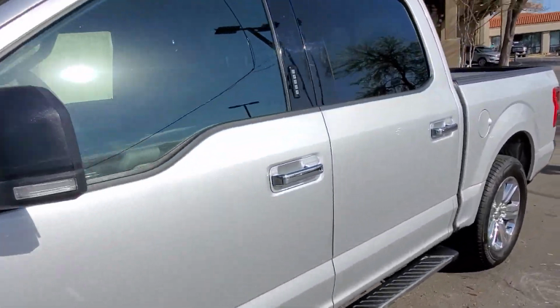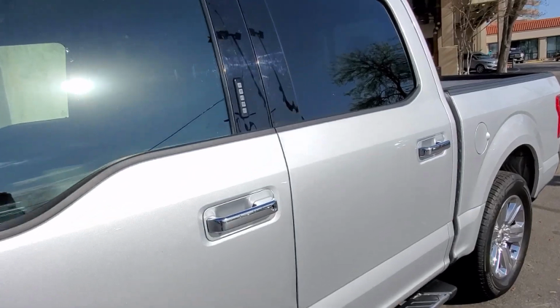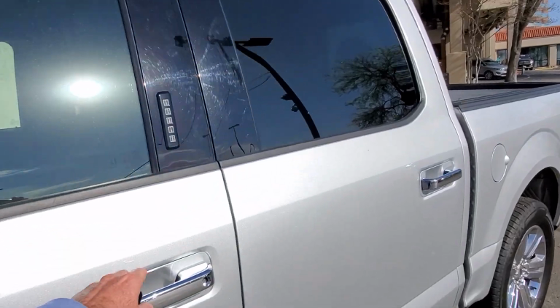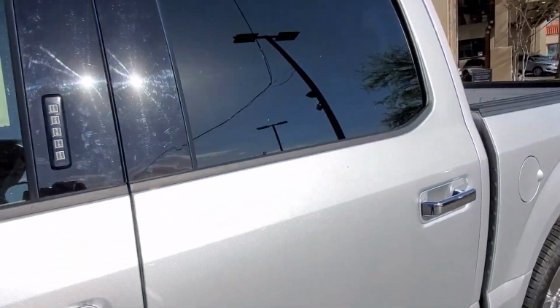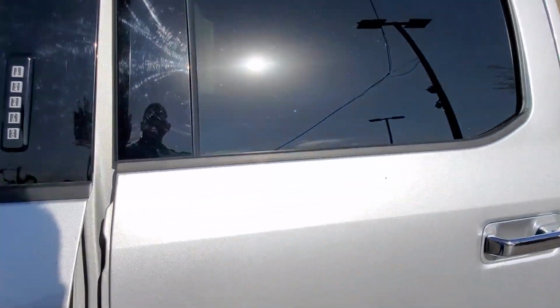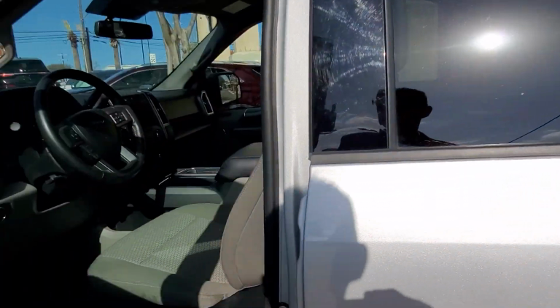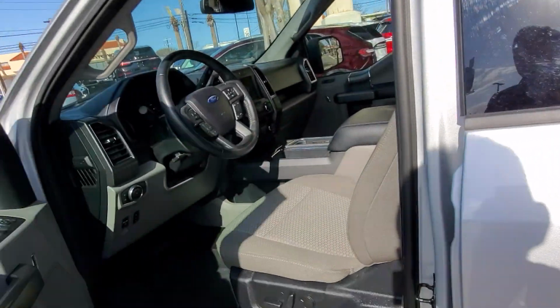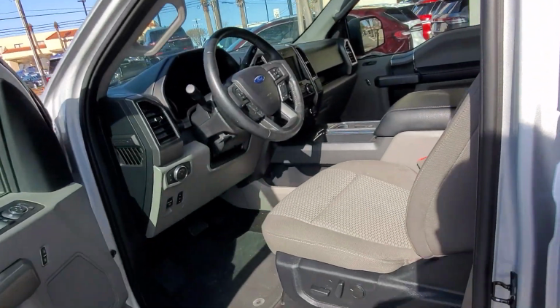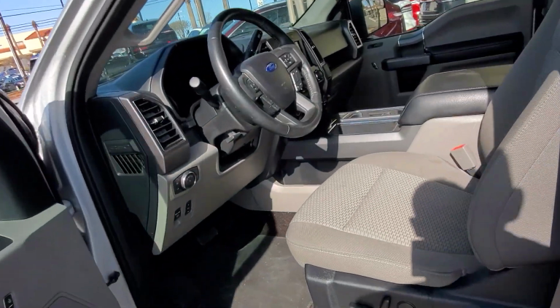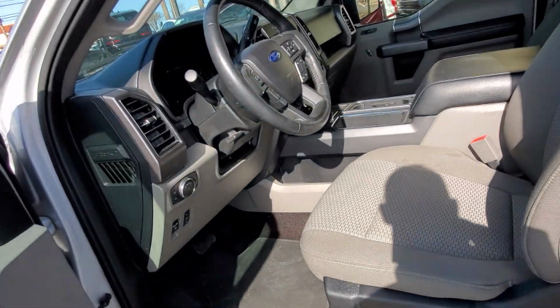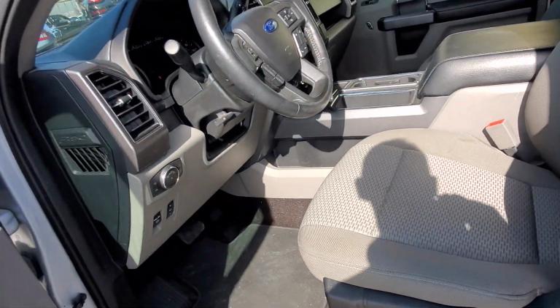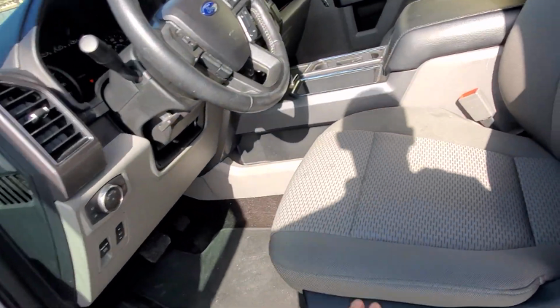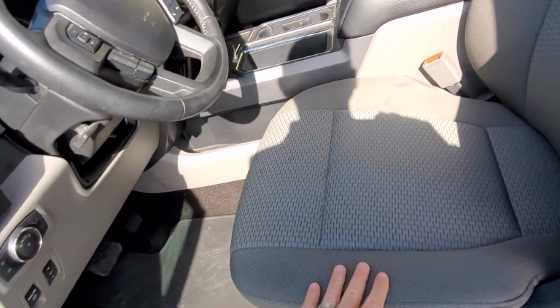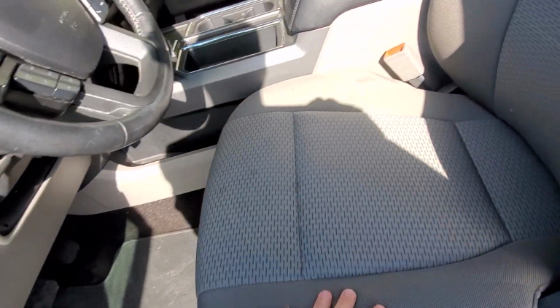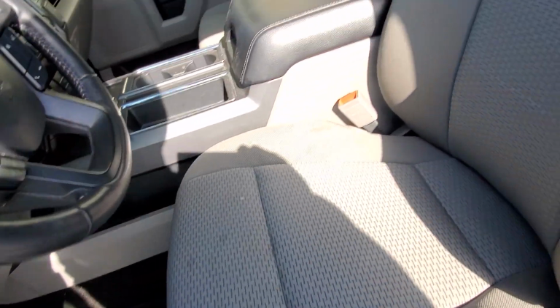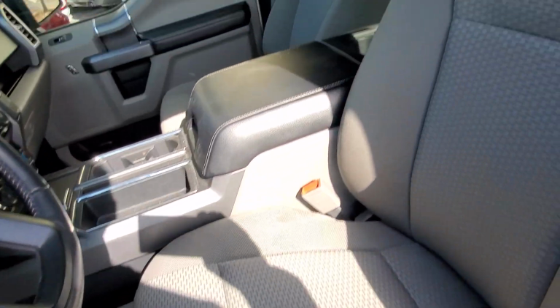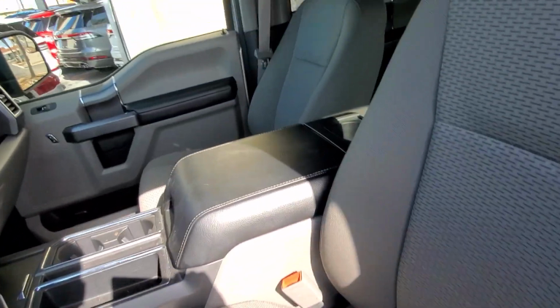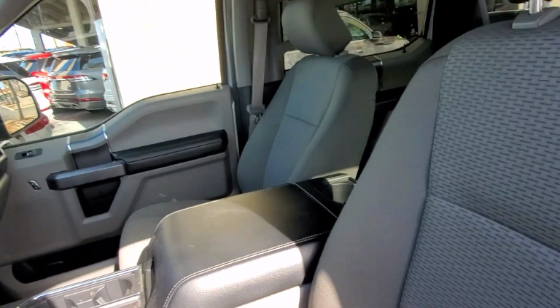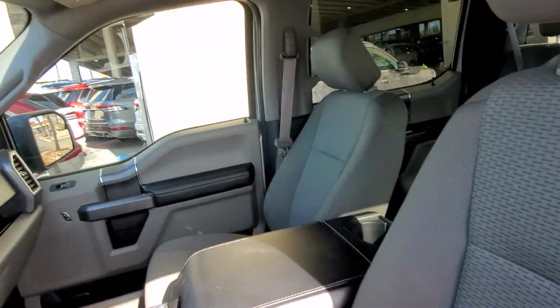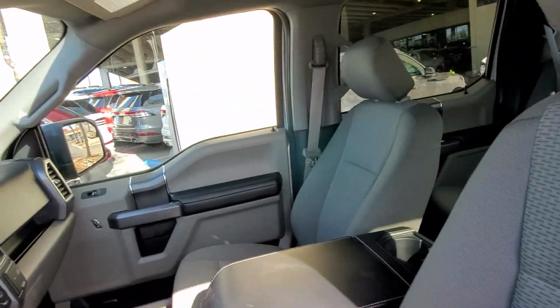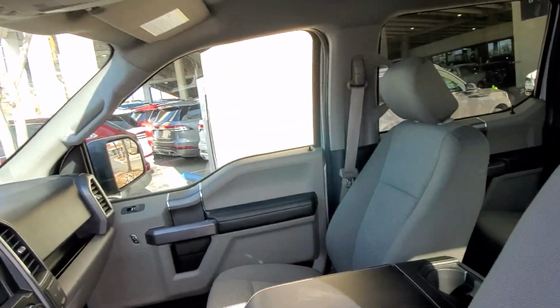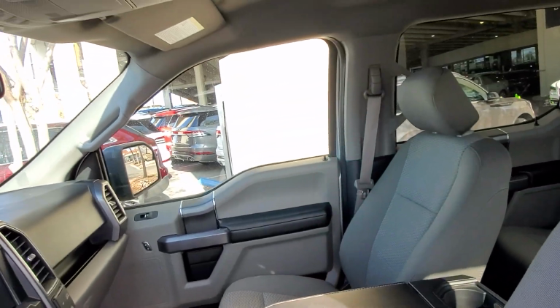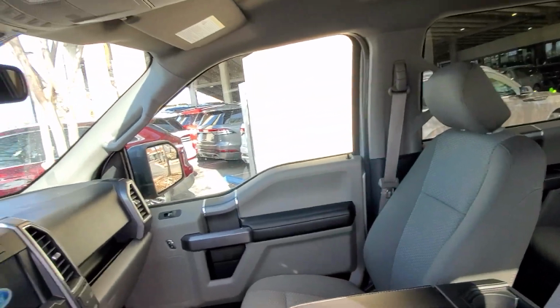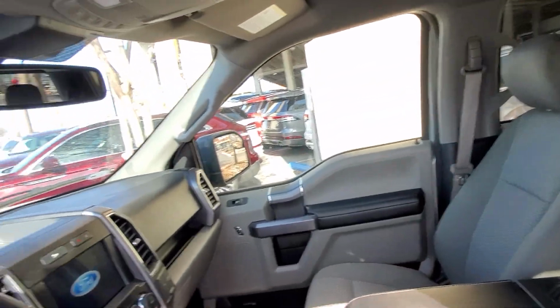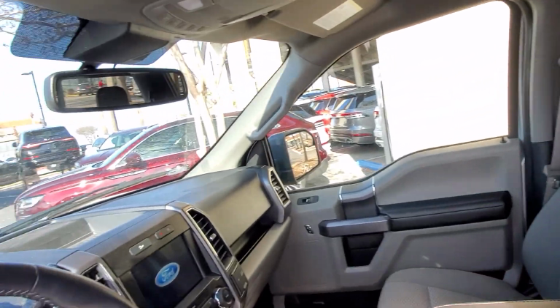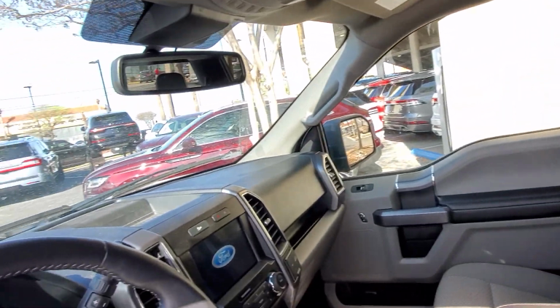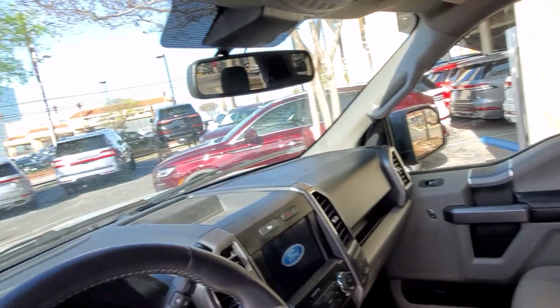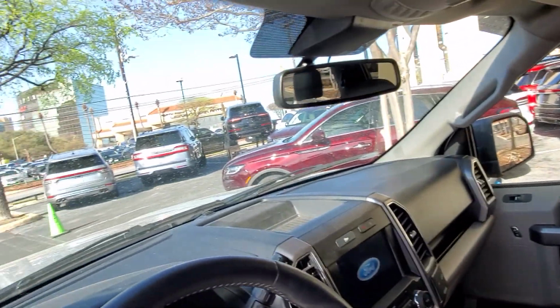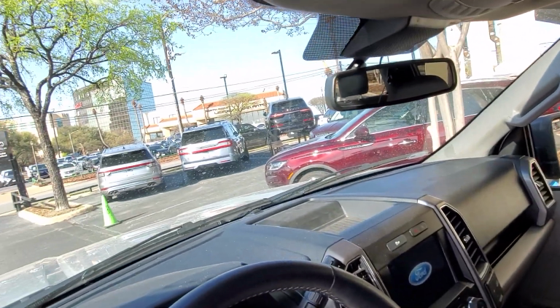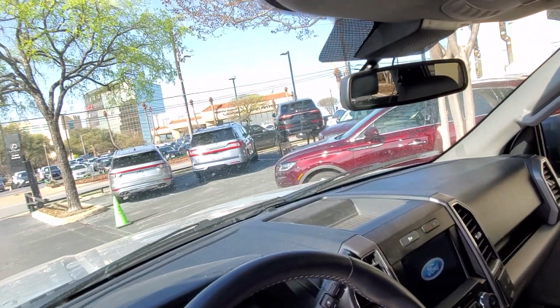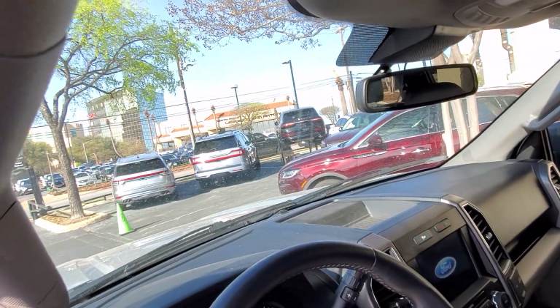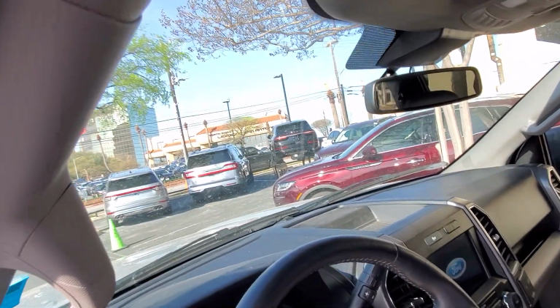The interior is very clean on it. The seat looks nice — after we get it all washed, shampooed, dusted, and detailed.